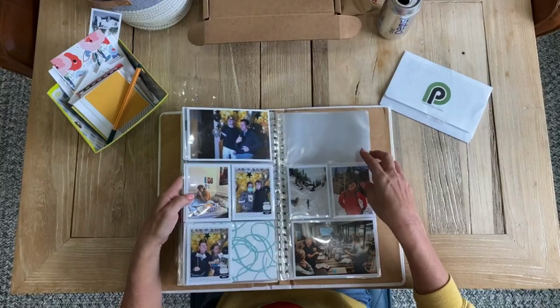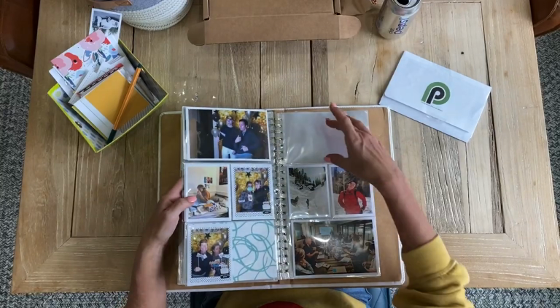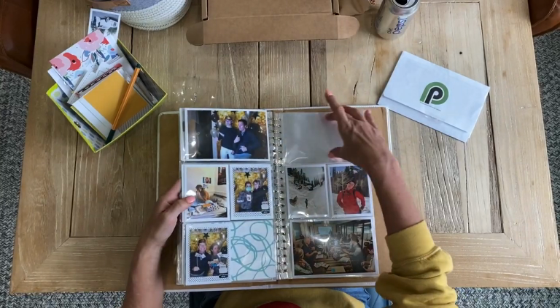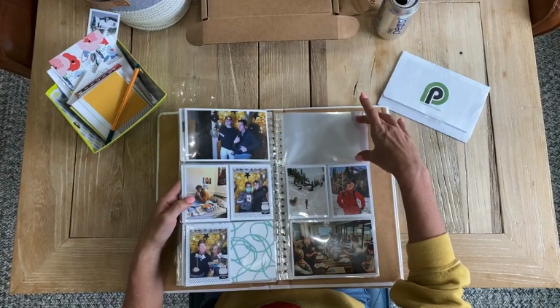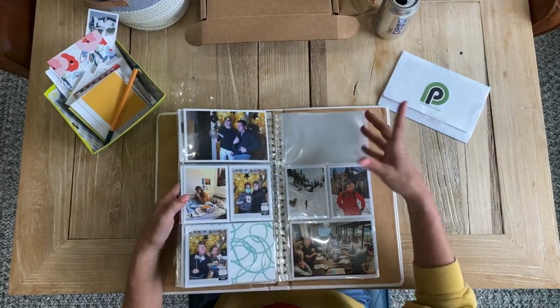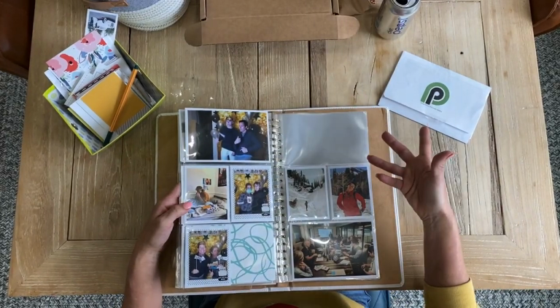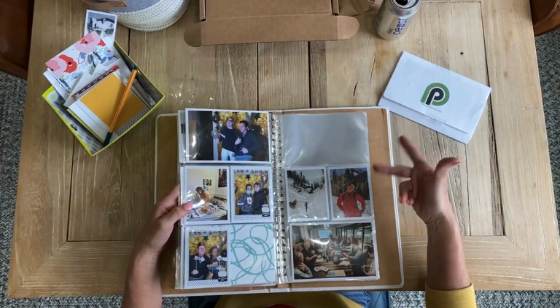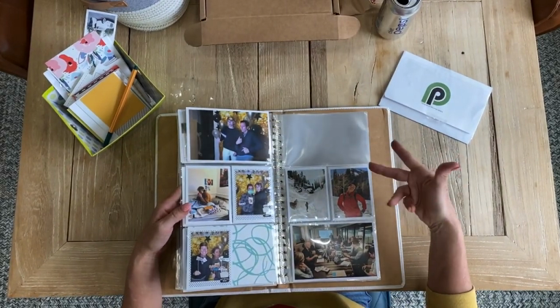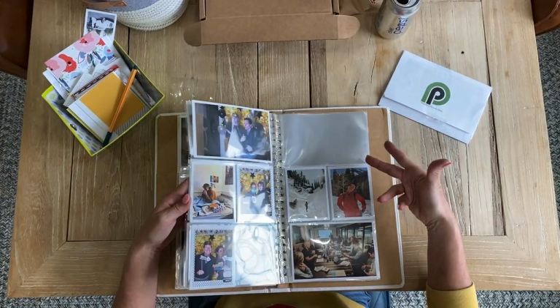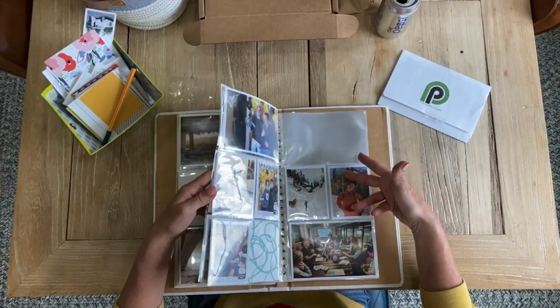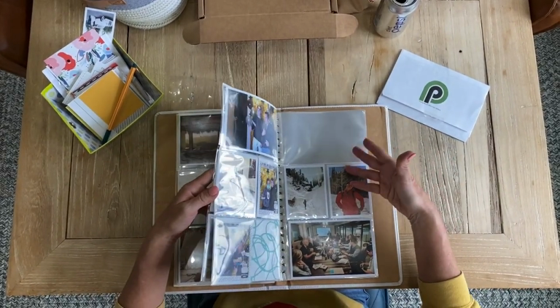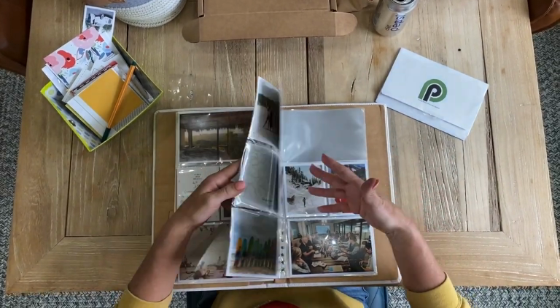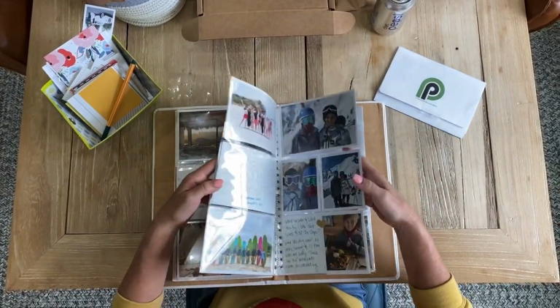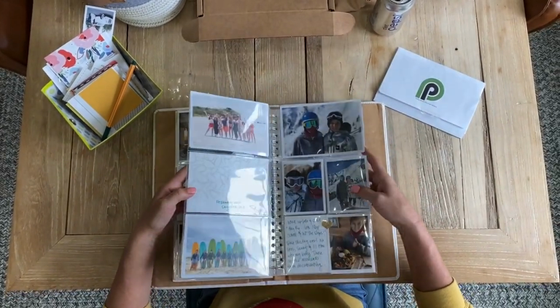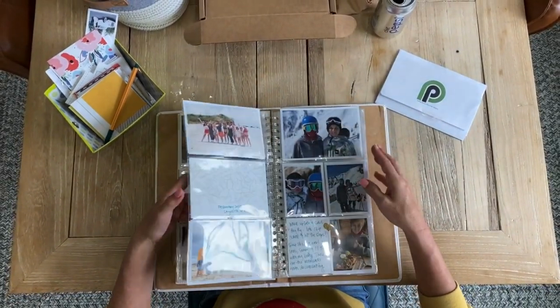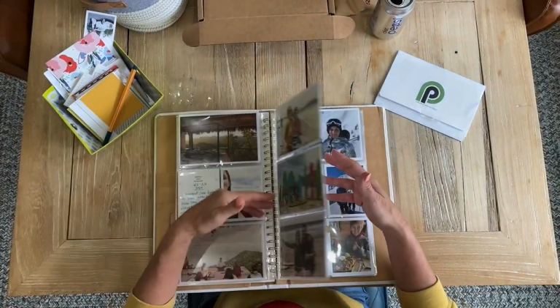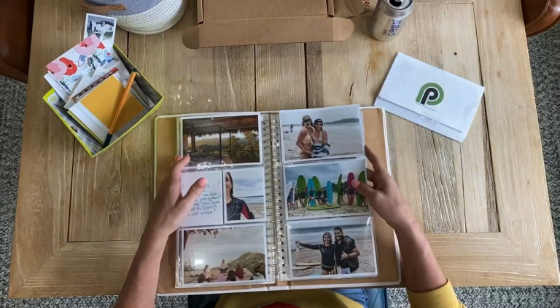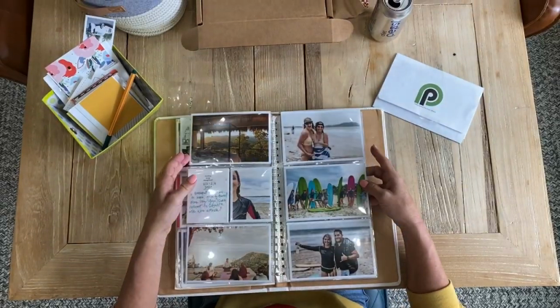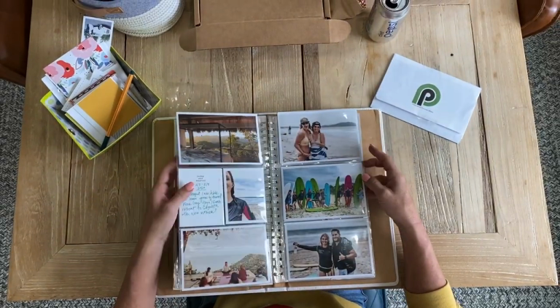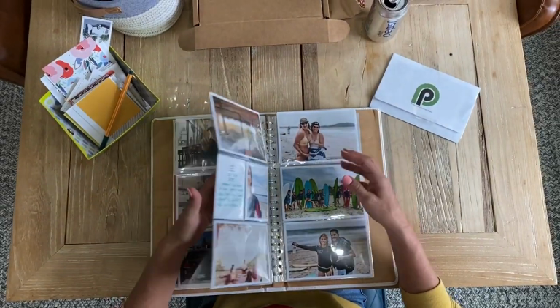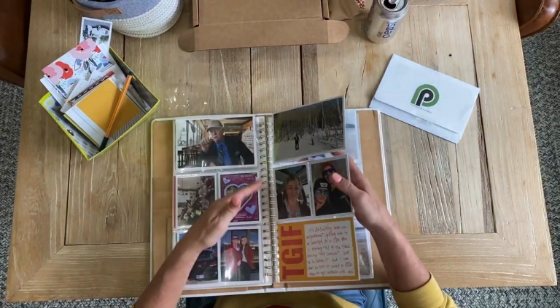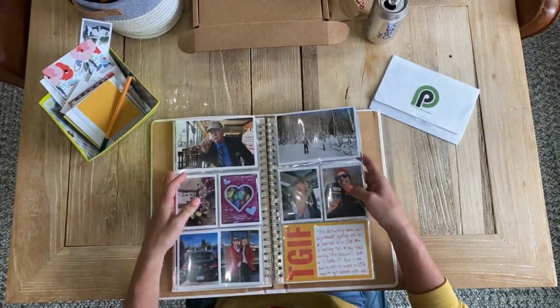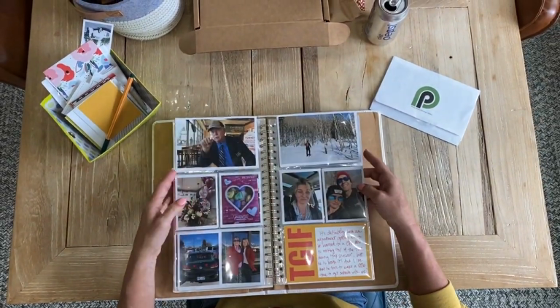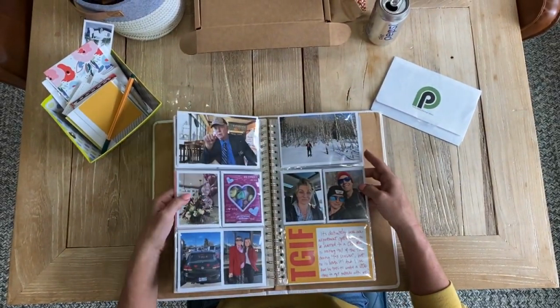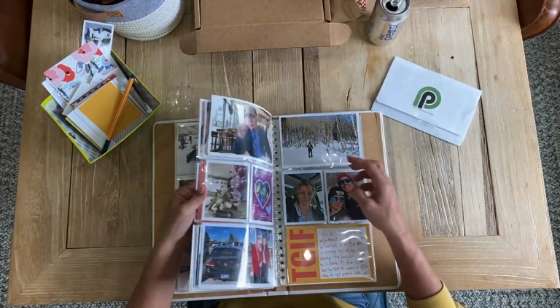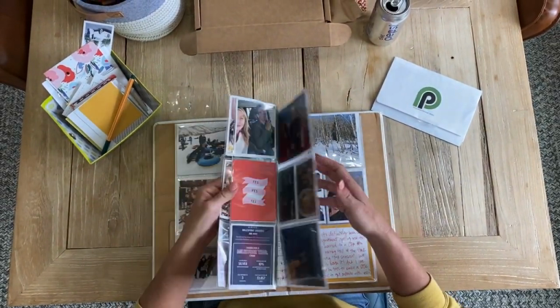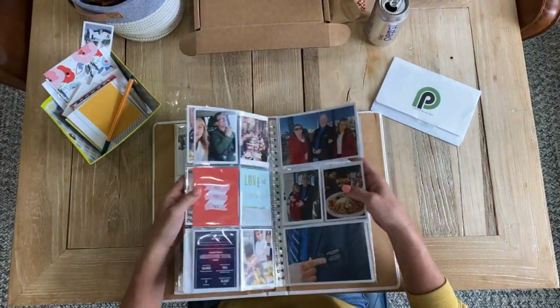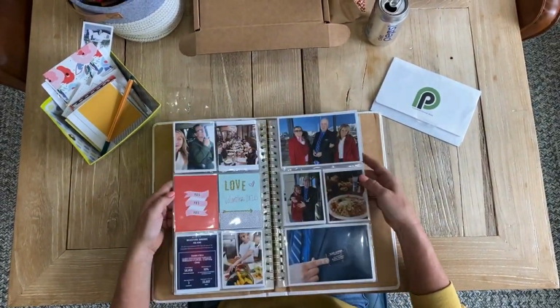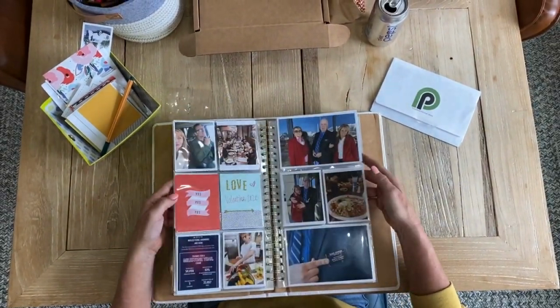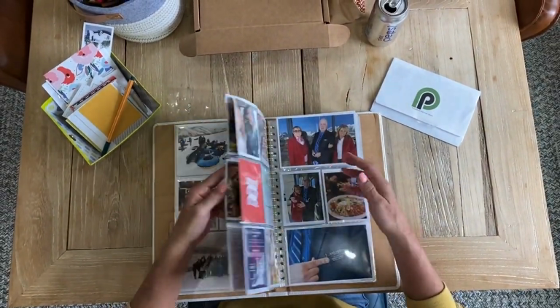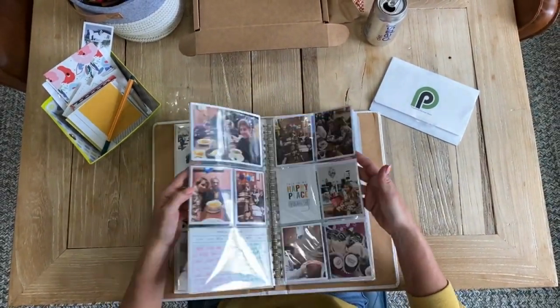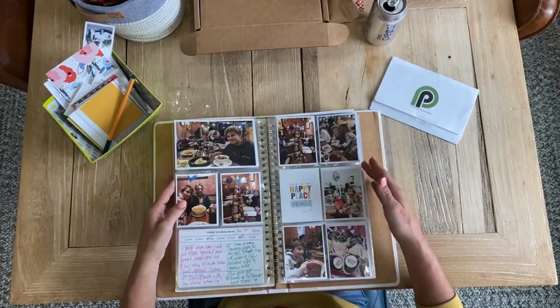I see I need a four-by-six there, so I might intentionally order a print for that spot. But otherwise, this is all my February, all documented for the family.